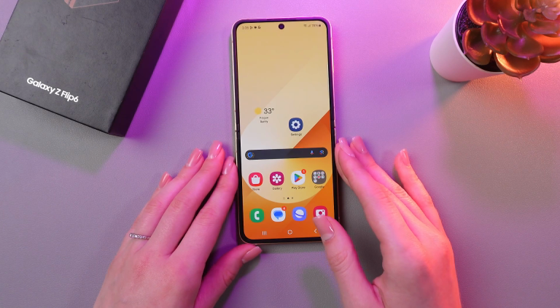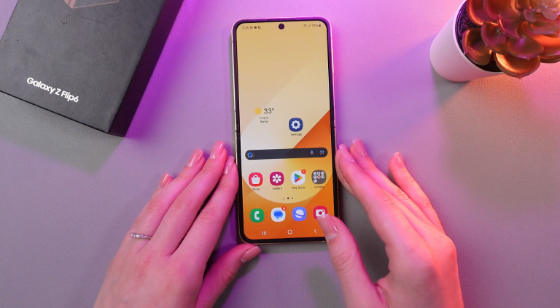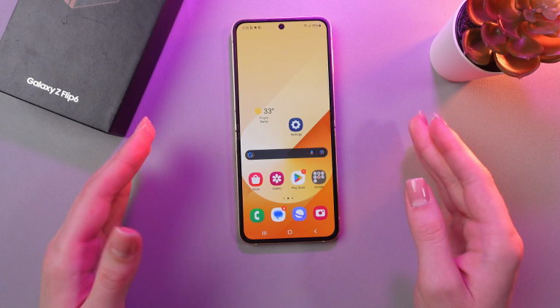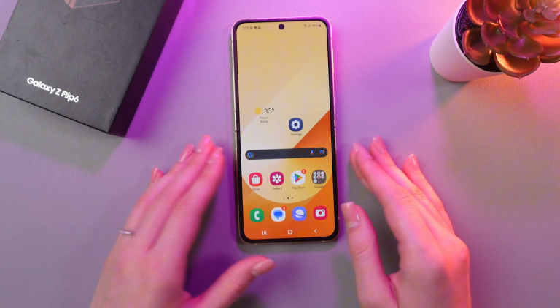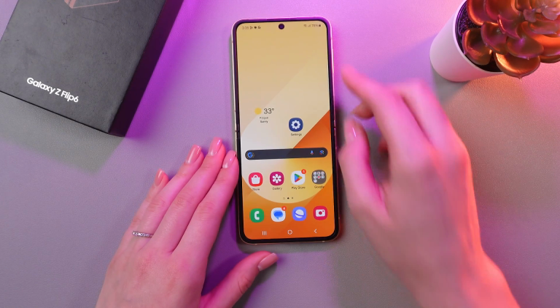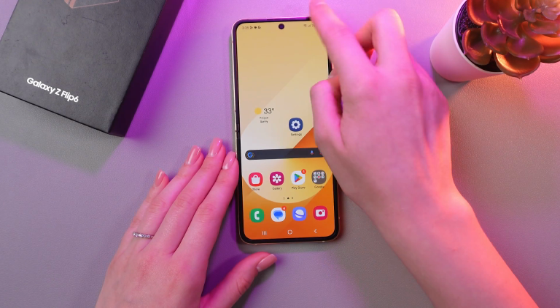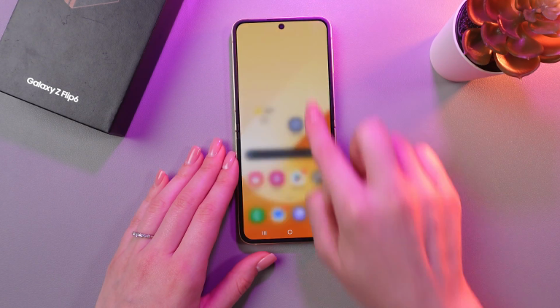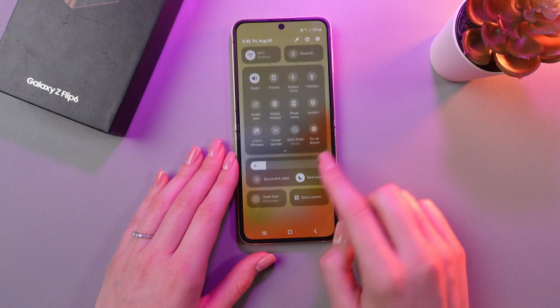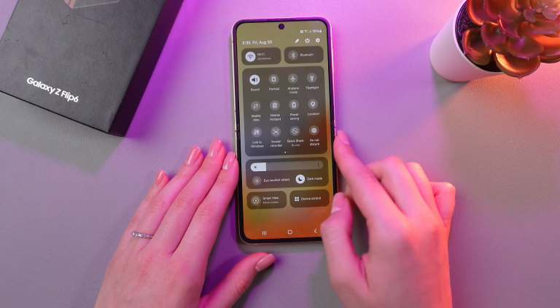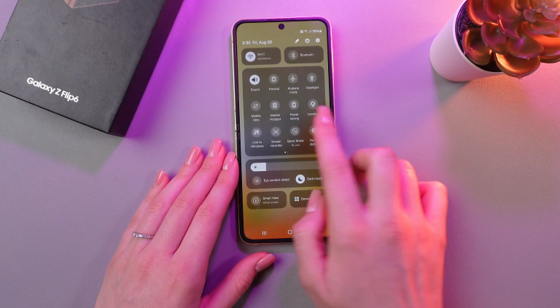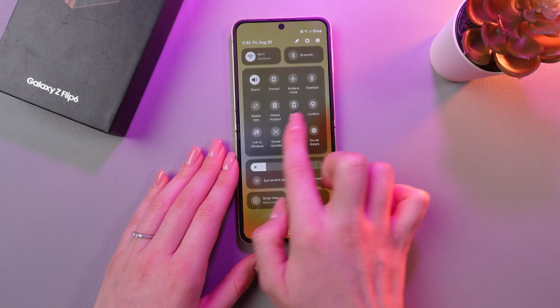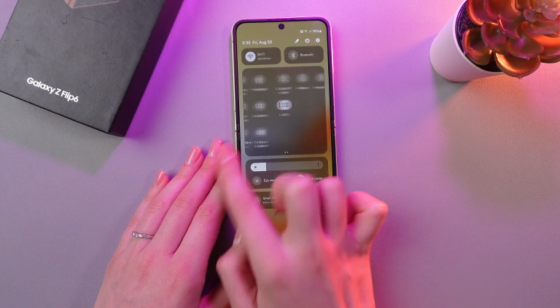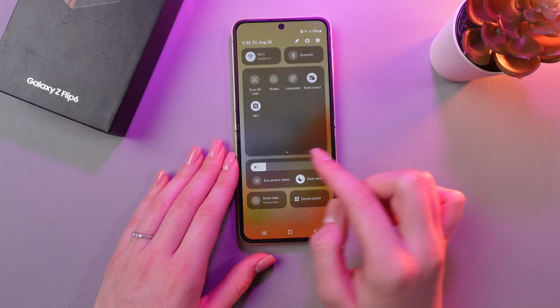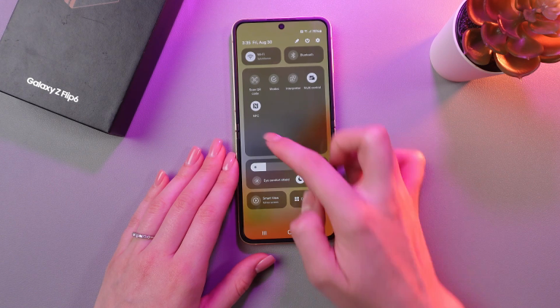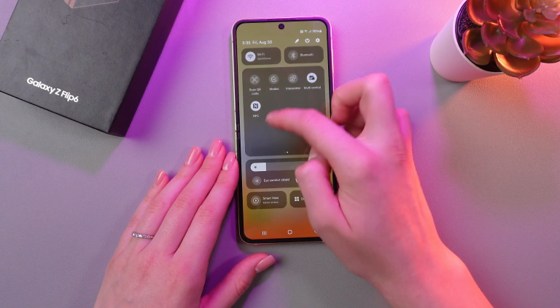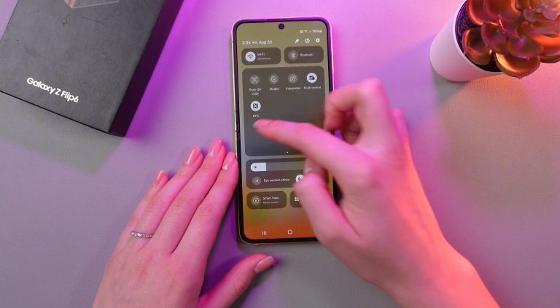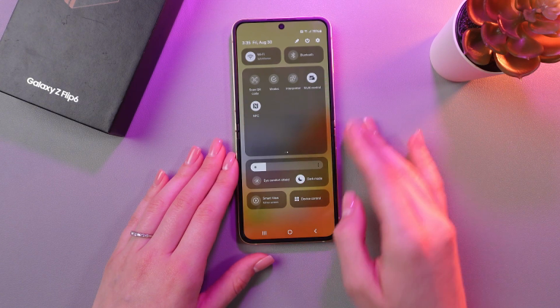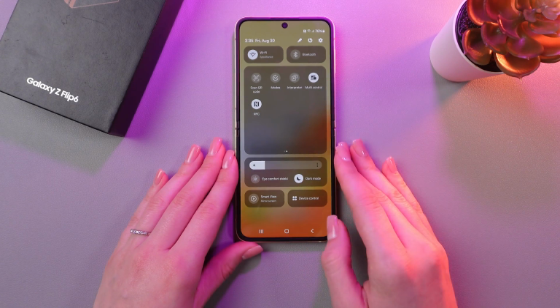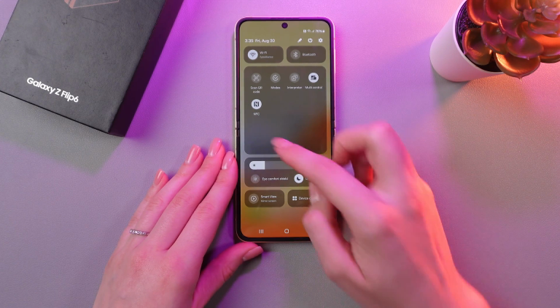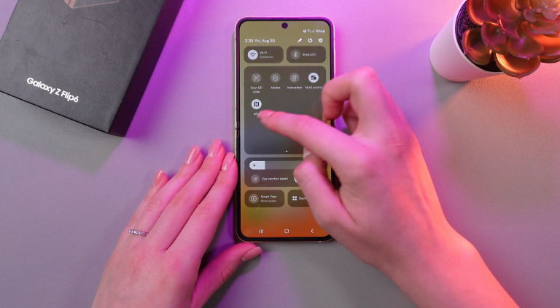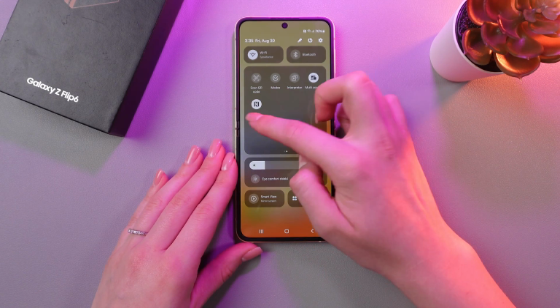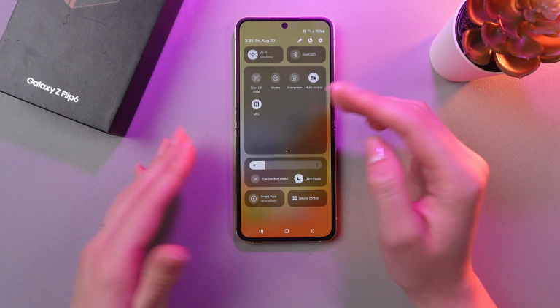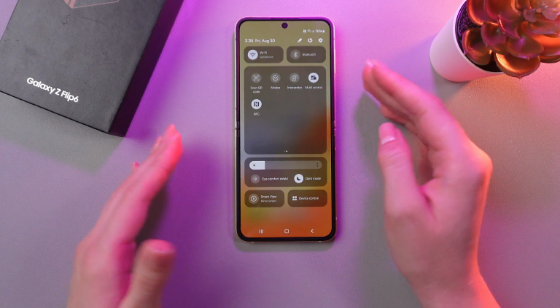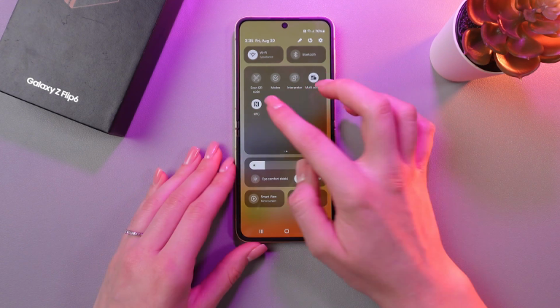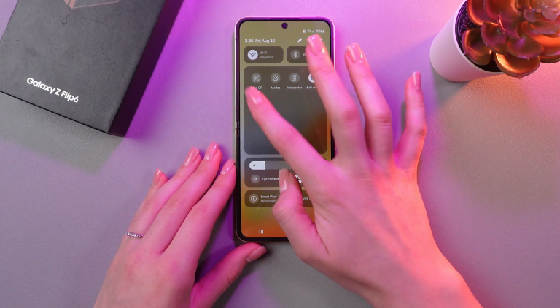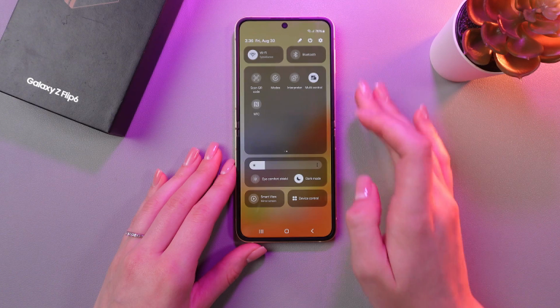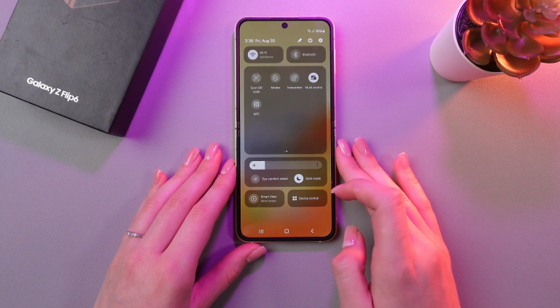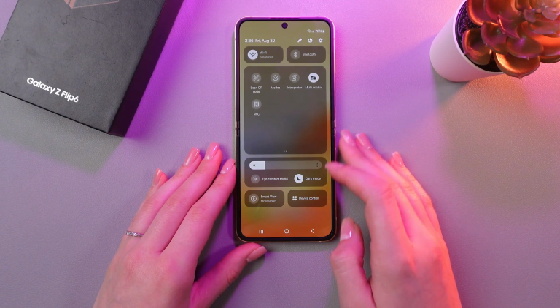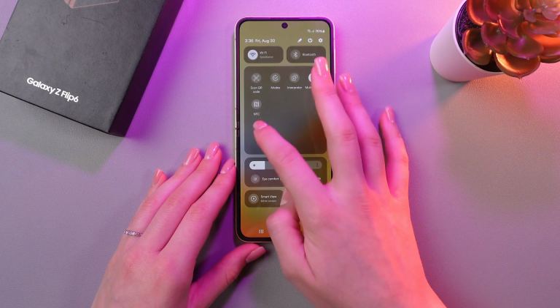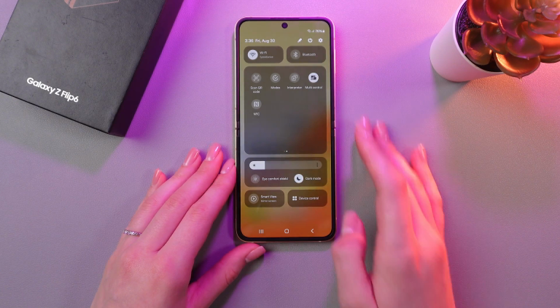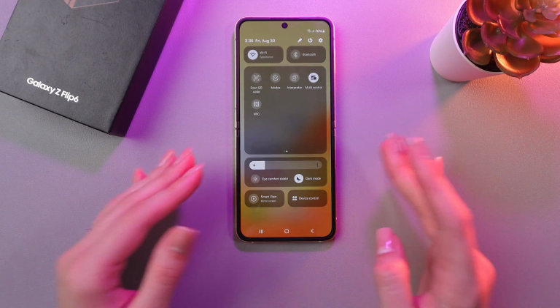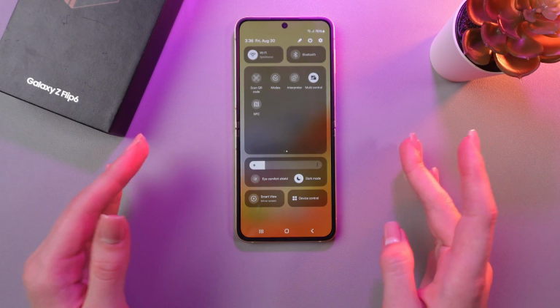Also, for quick access, you can swipe down from the top, then swipe left once and there's the NFC toggle. If it's white, it is enabled. If you tap it once more and it's grey, then it's disabled.